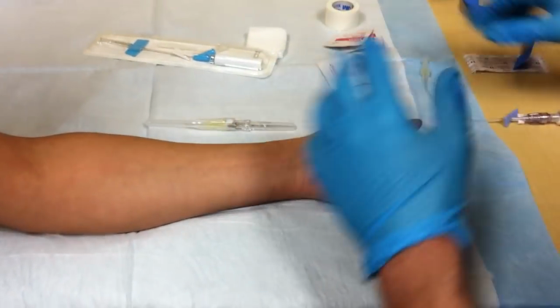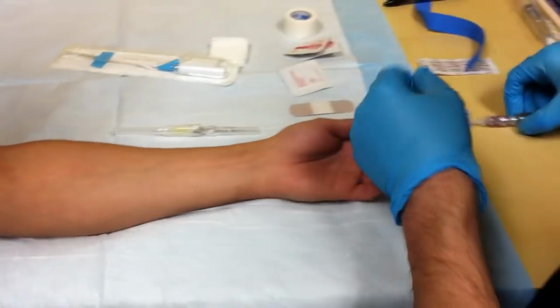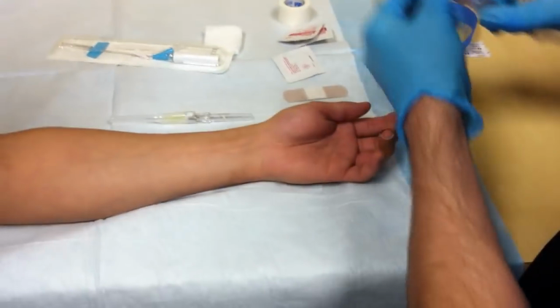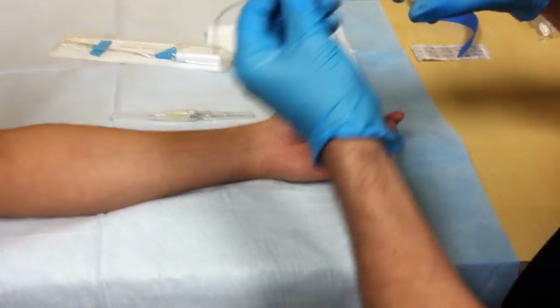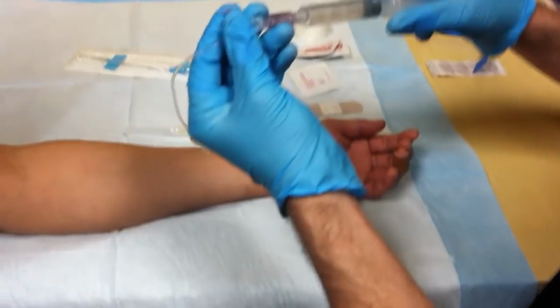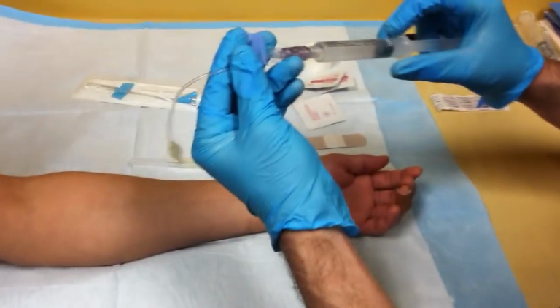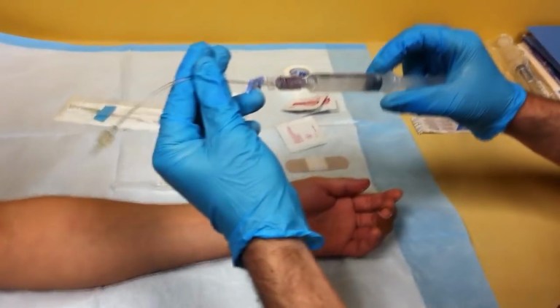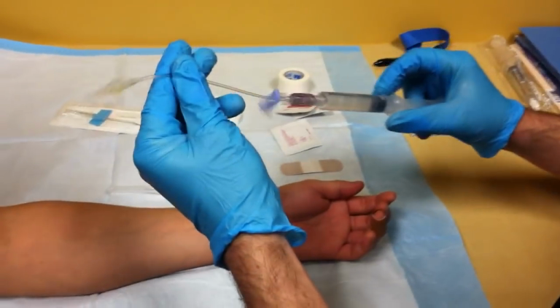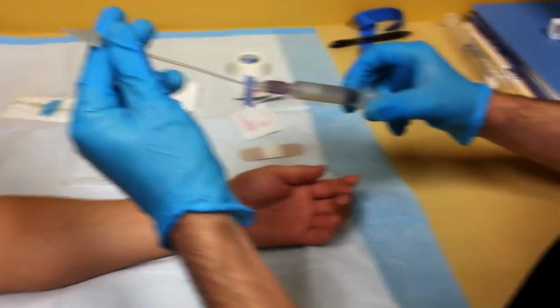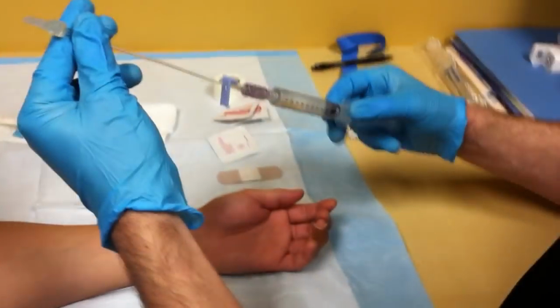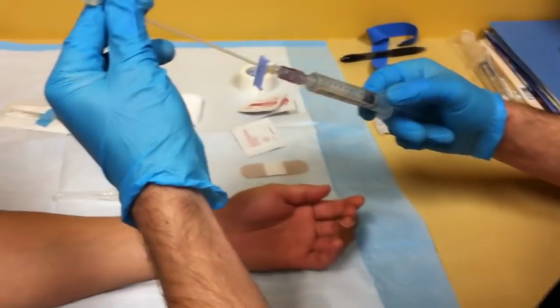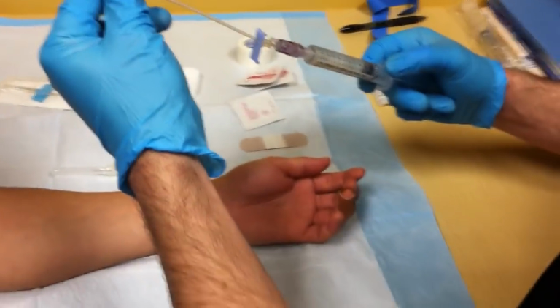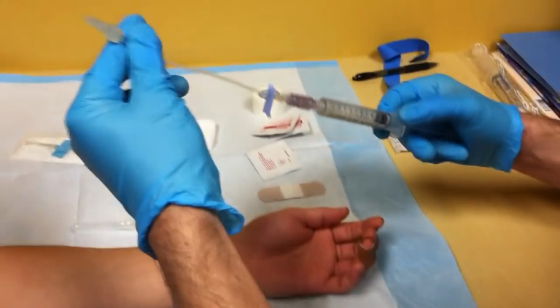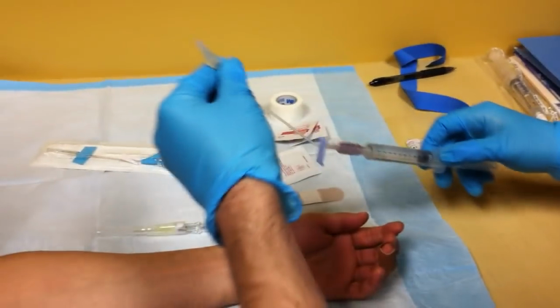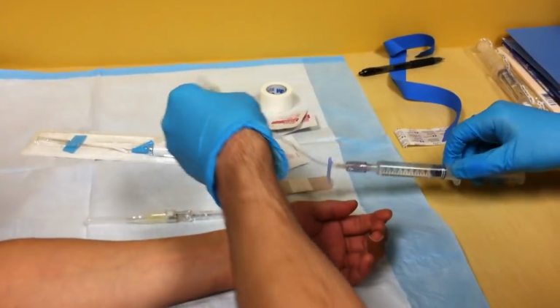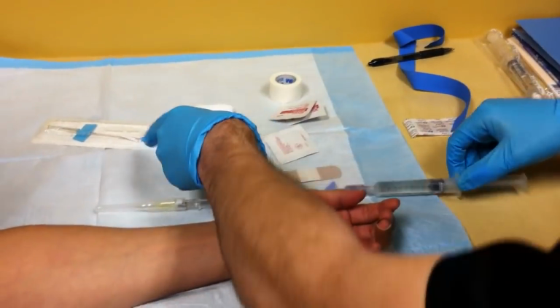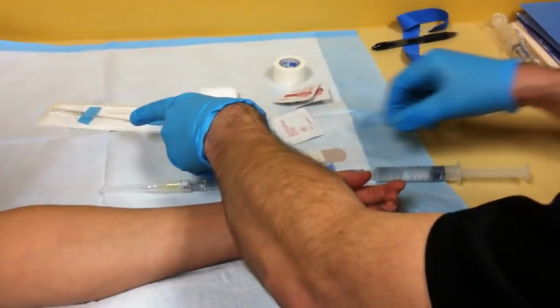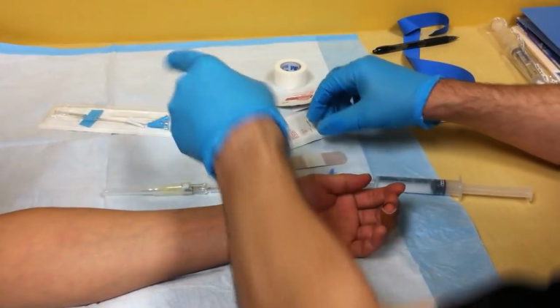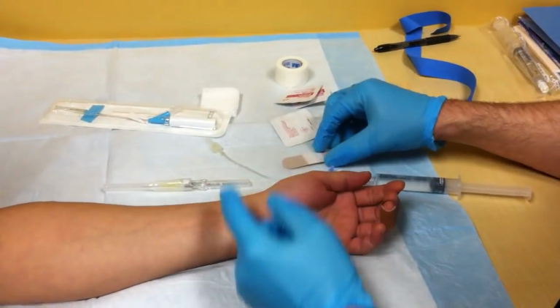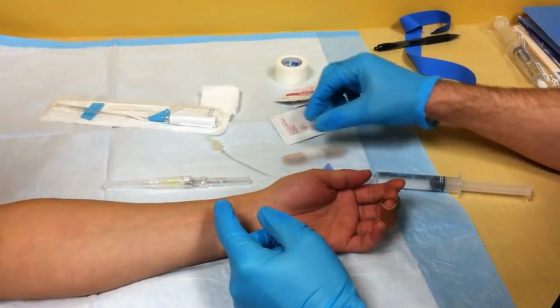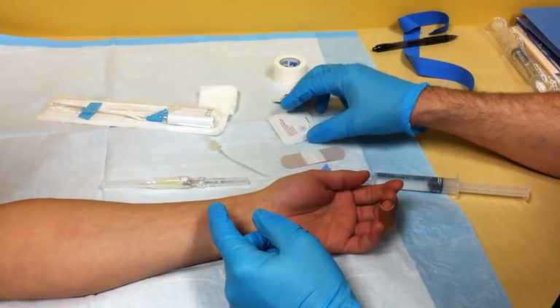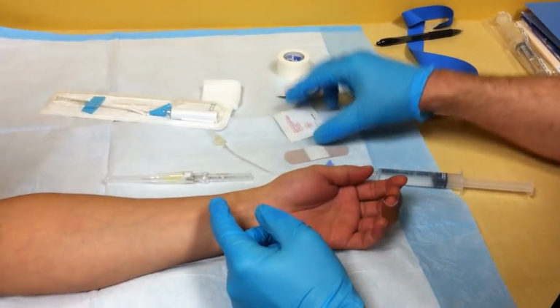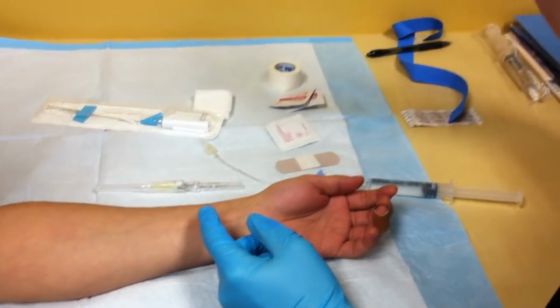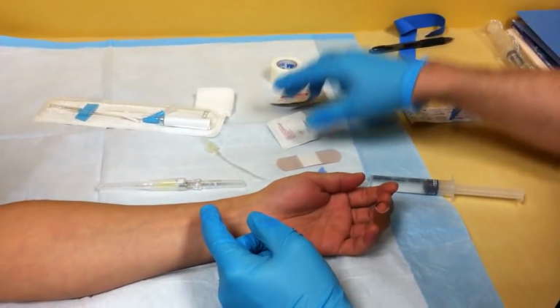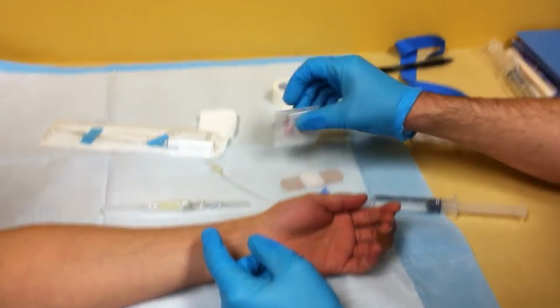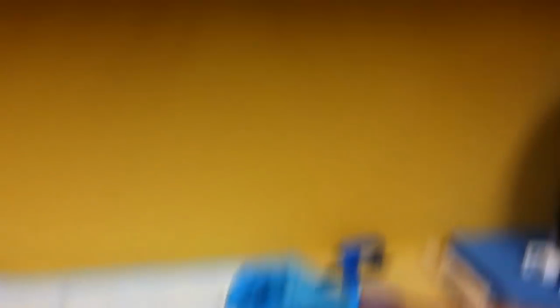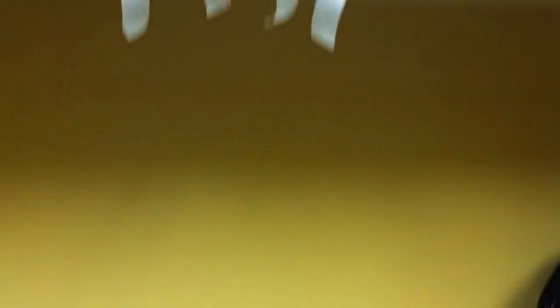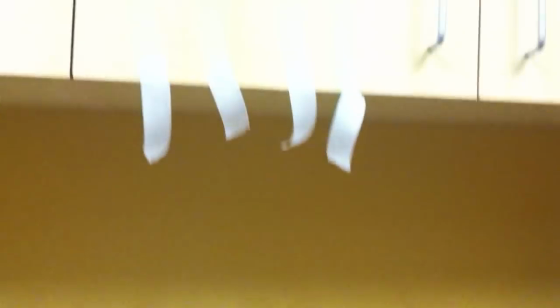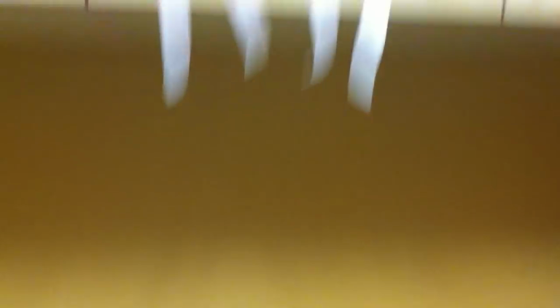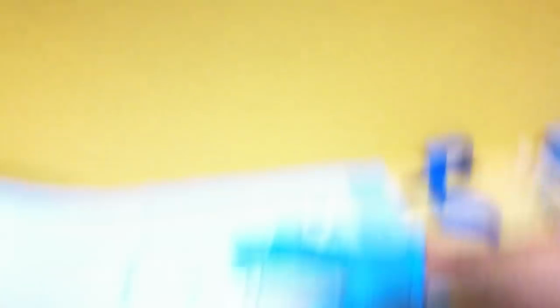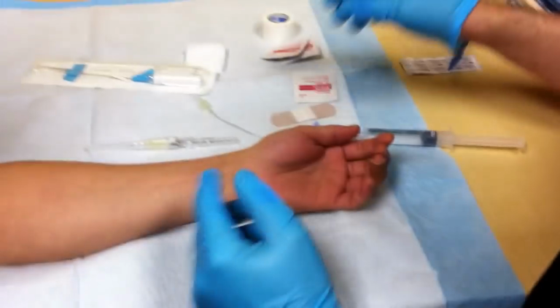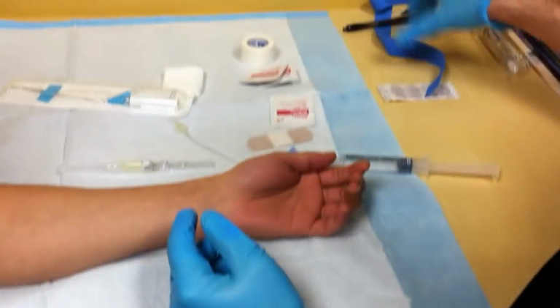Everything is ready: we have our saline to test the line, our extension tubing, band-aid, tape, and our alcohol. Everything is ready to go.